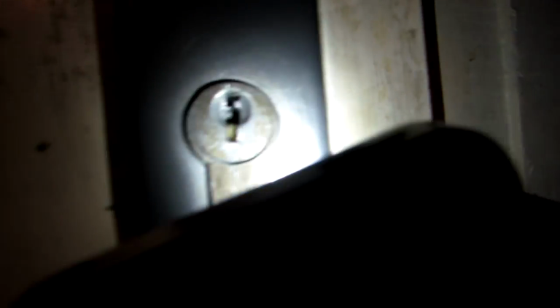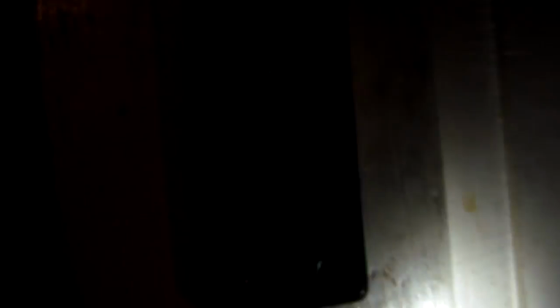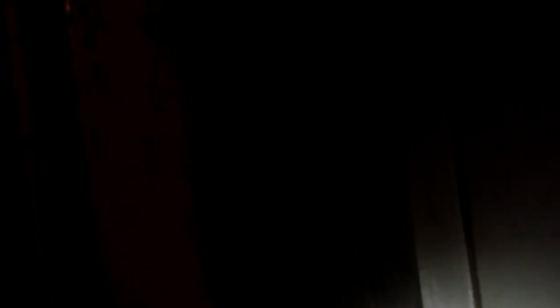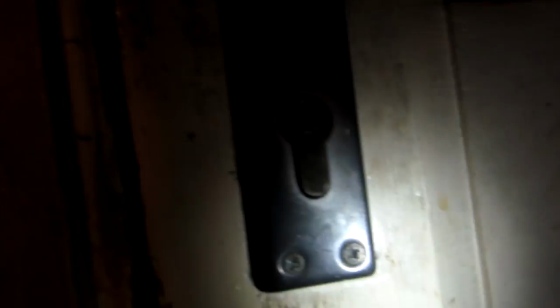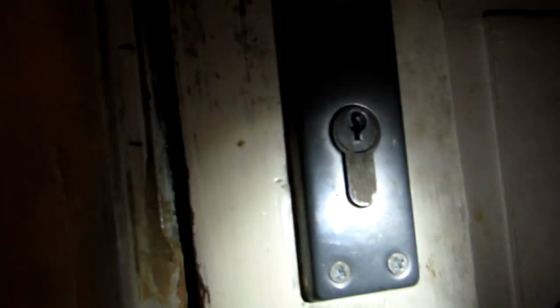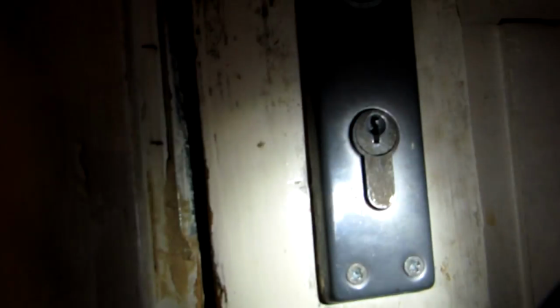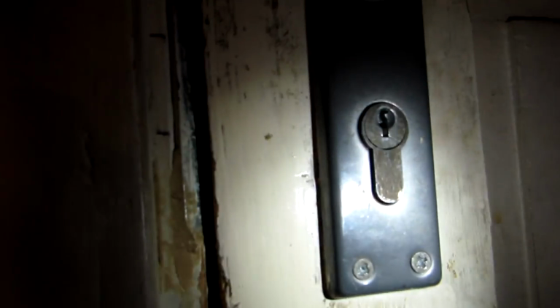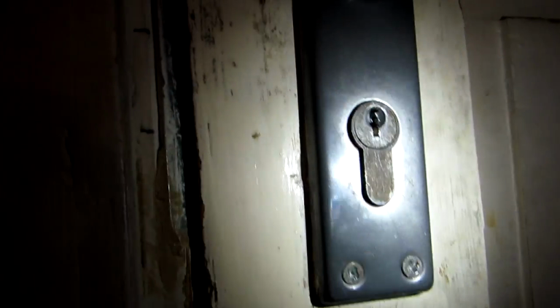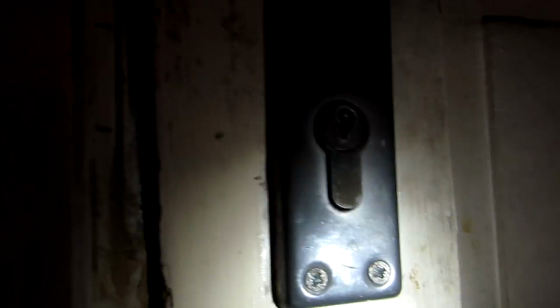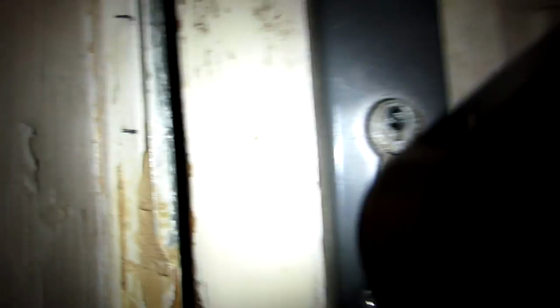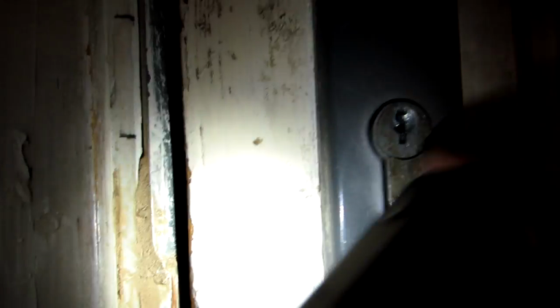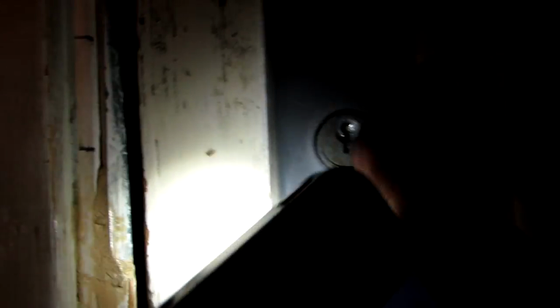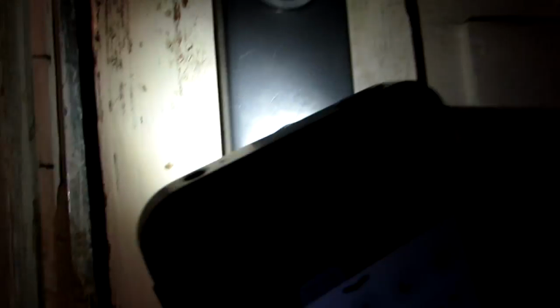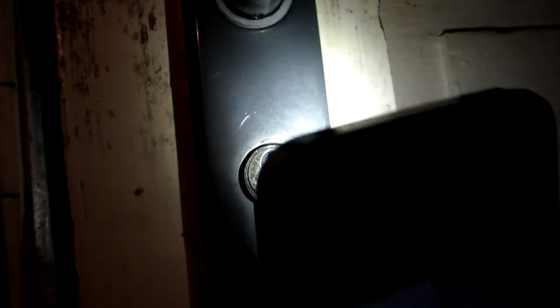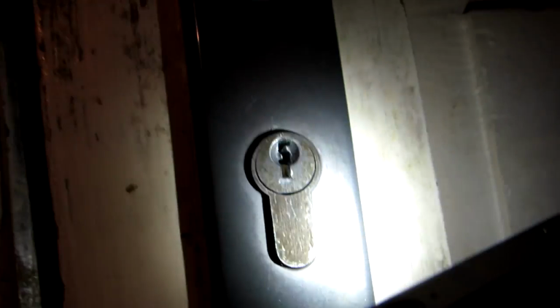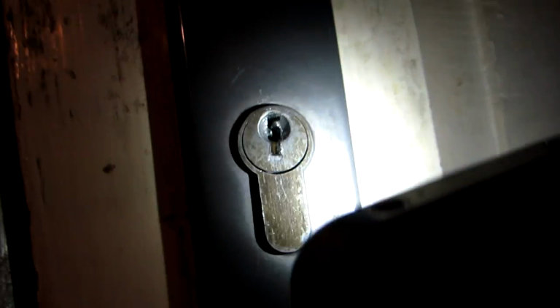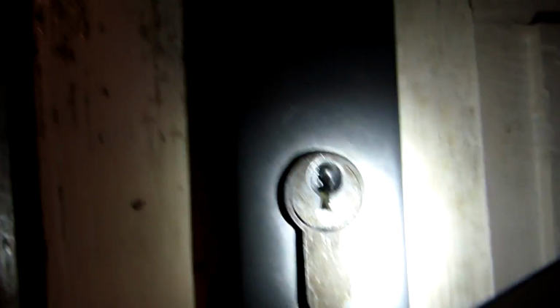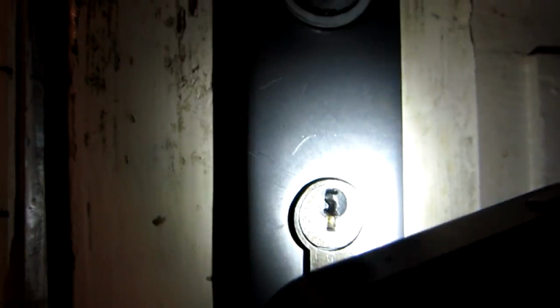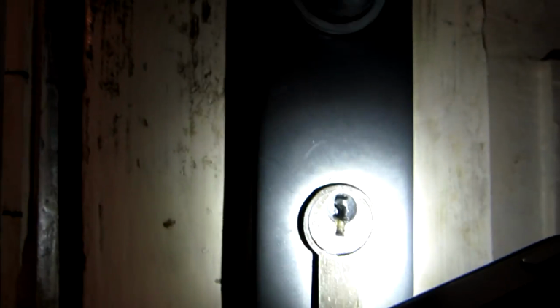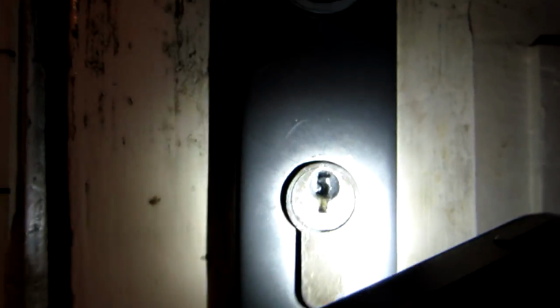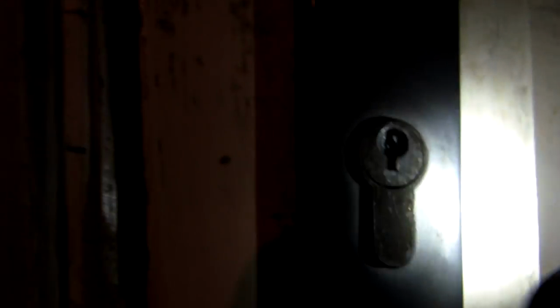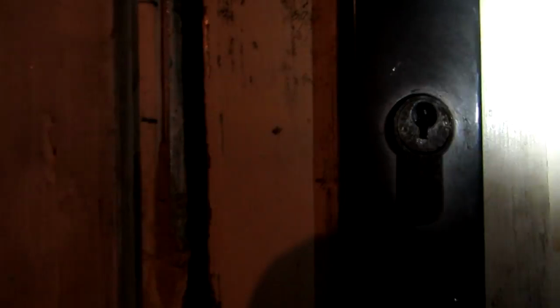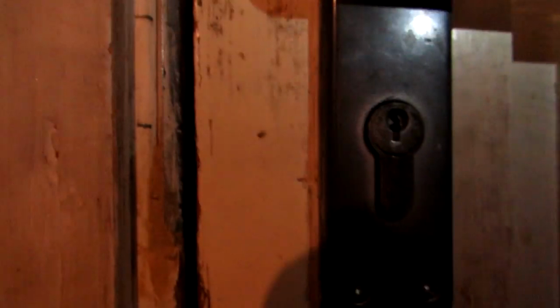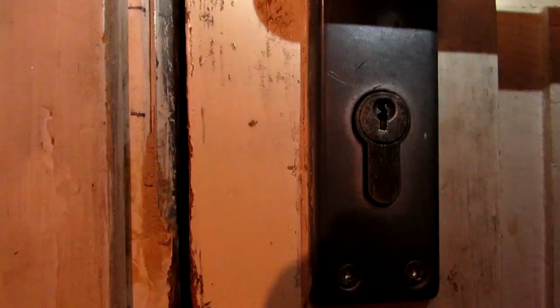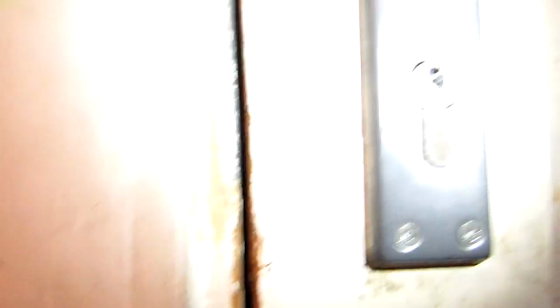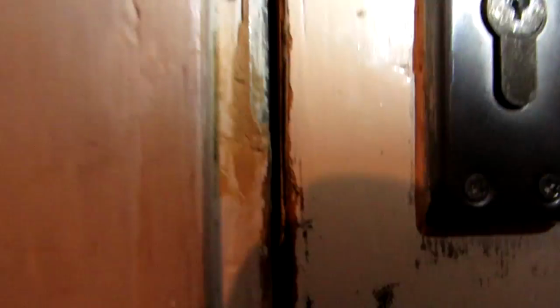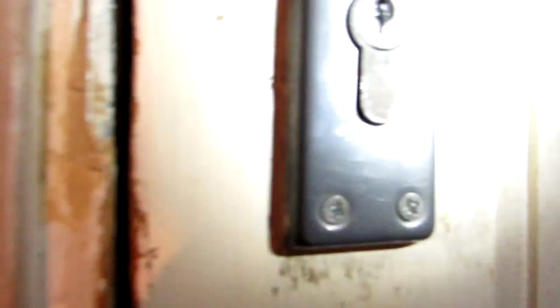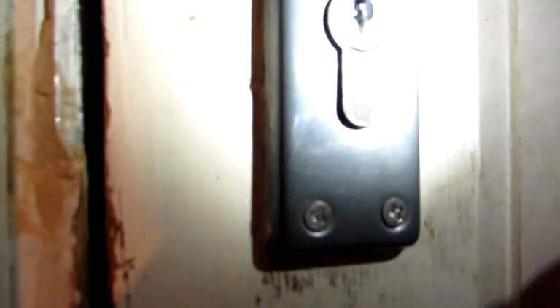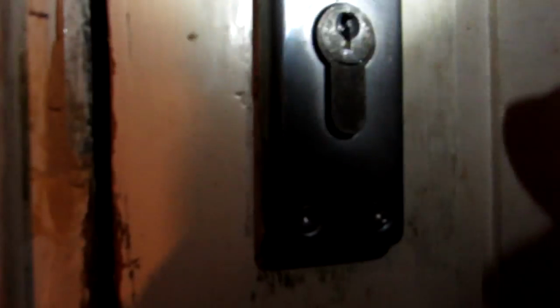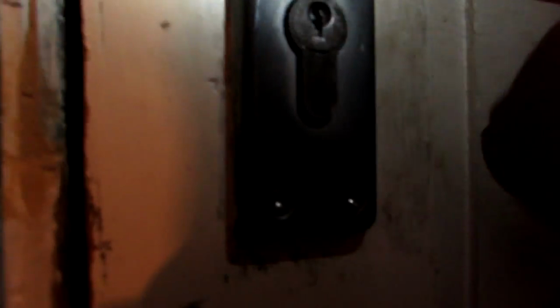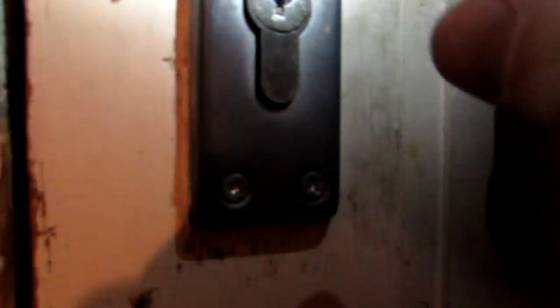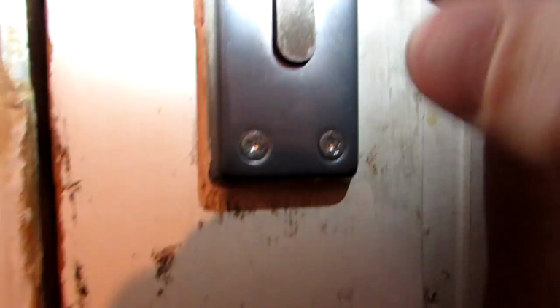So right now I'll try to show you how to get out this little piece of metal from the lock. I've never done it before, but more or less I think it's obvious how to do it.